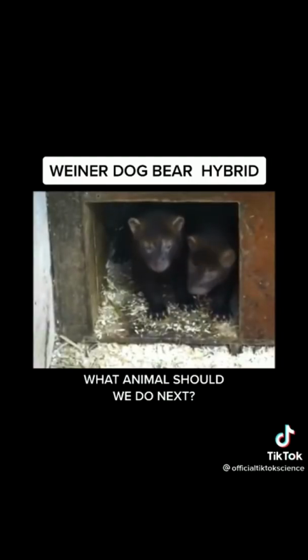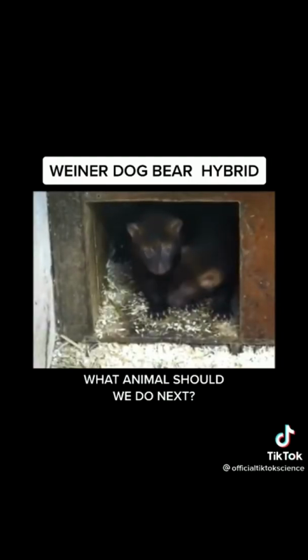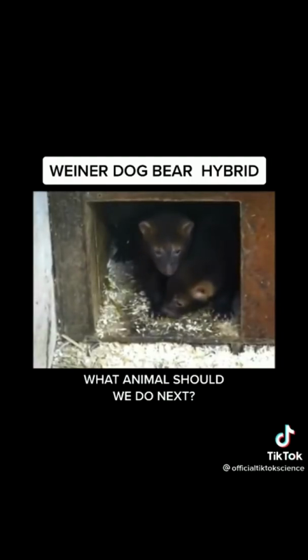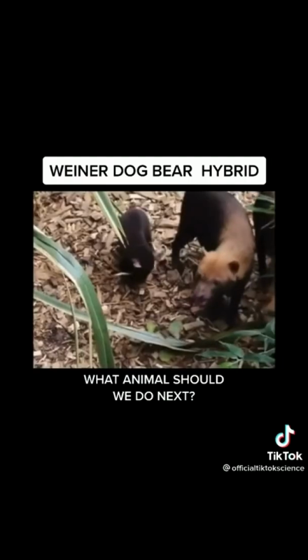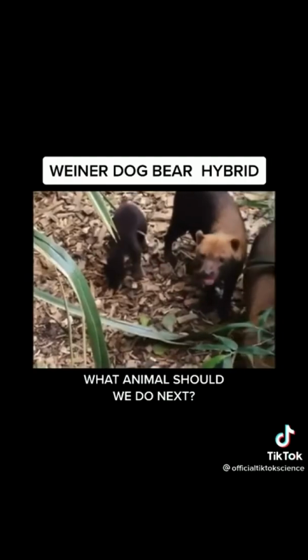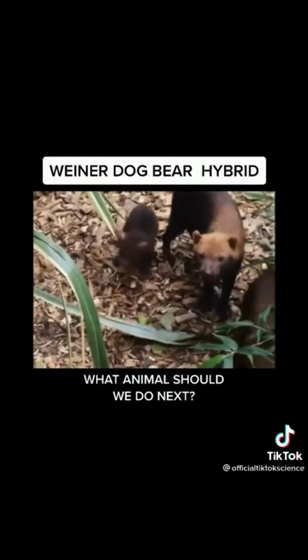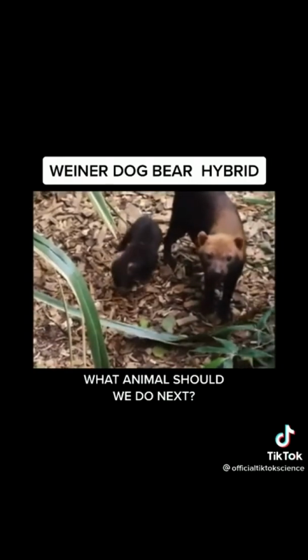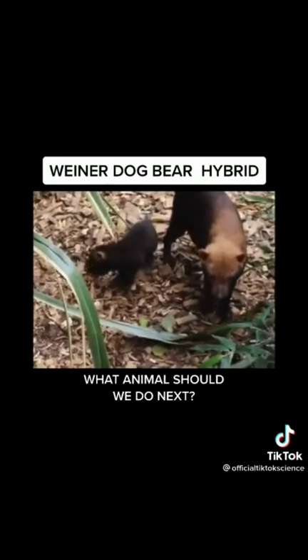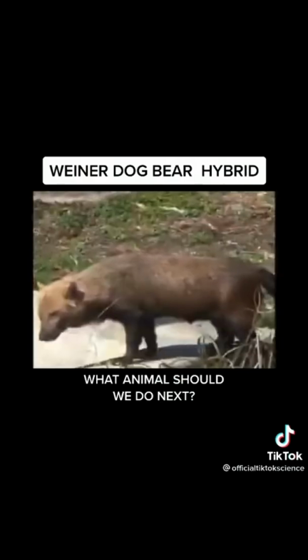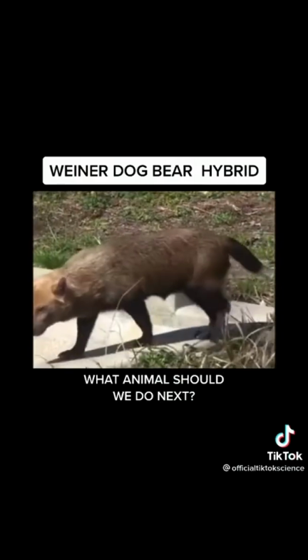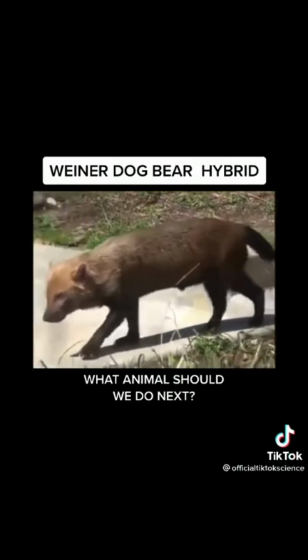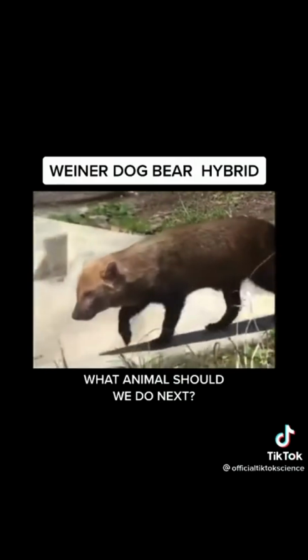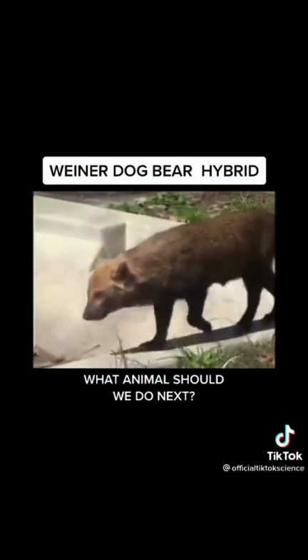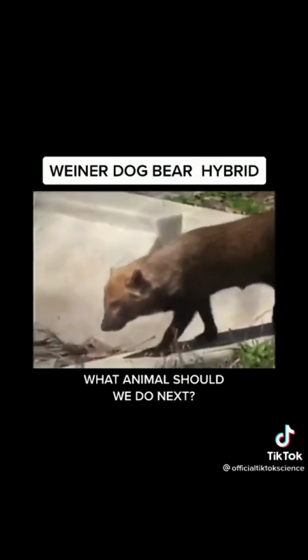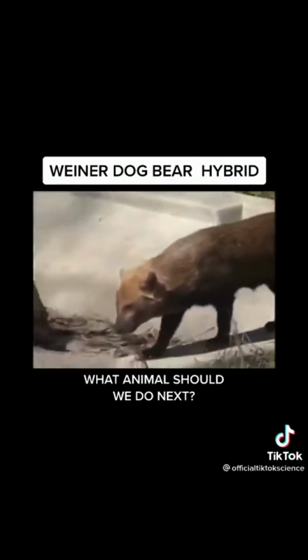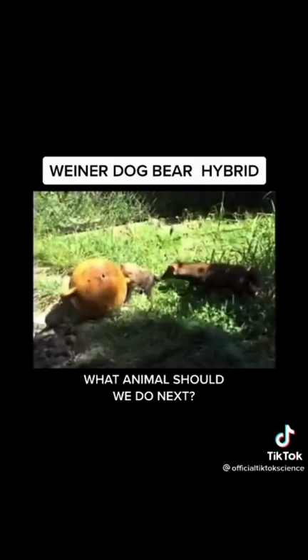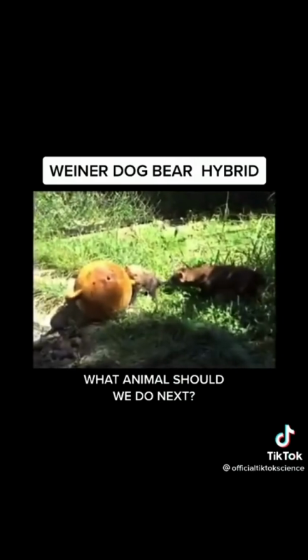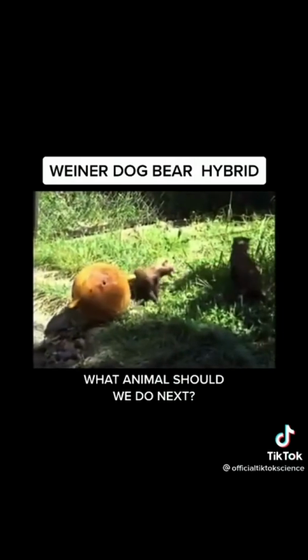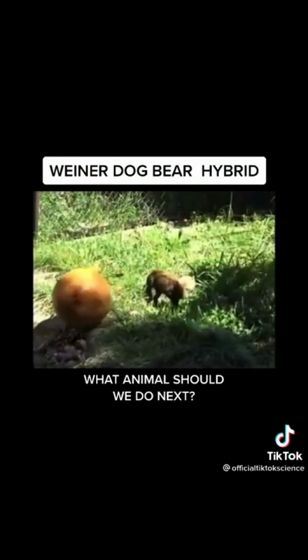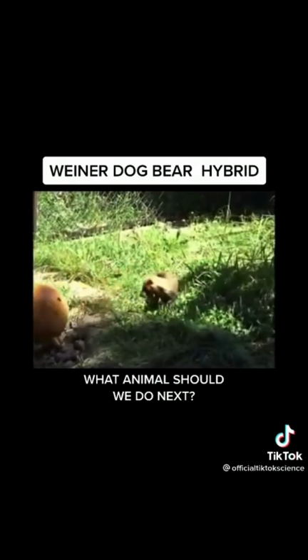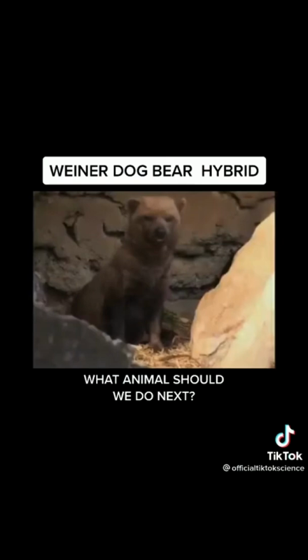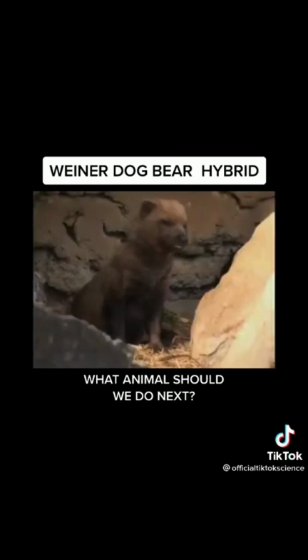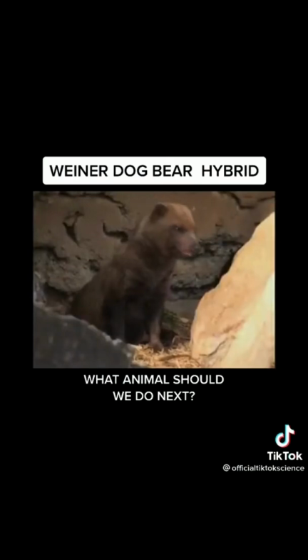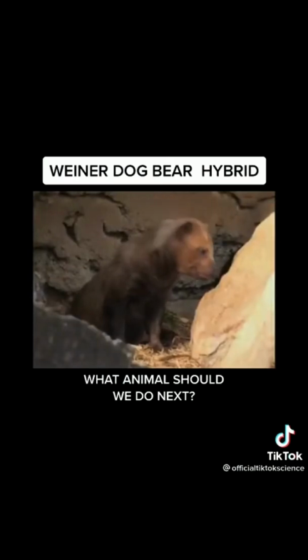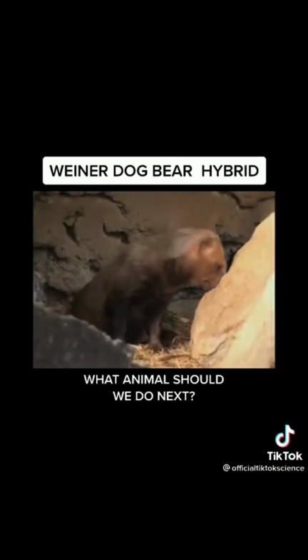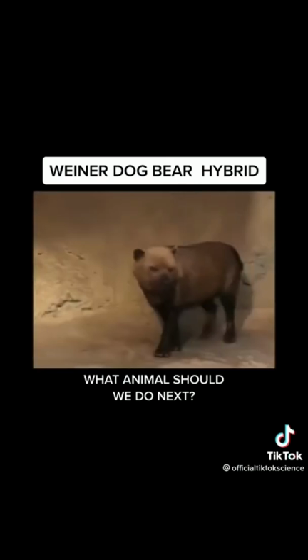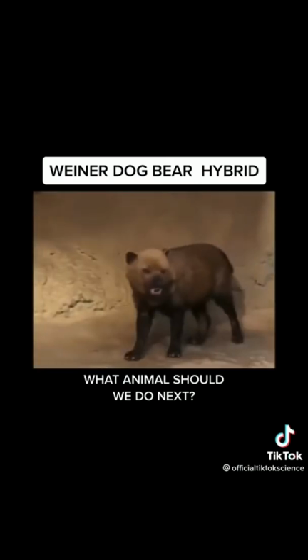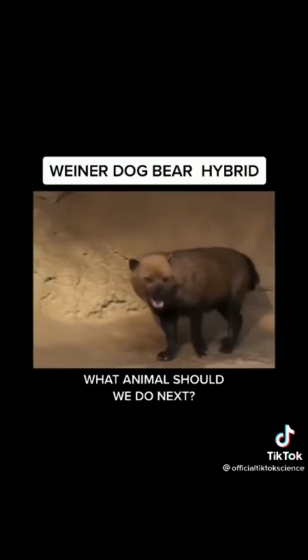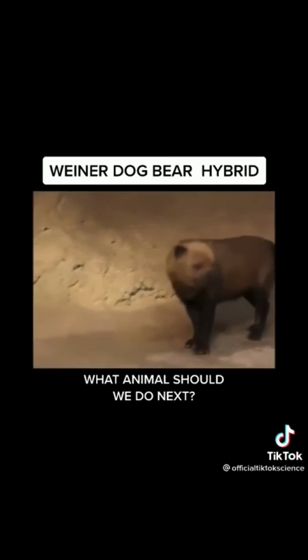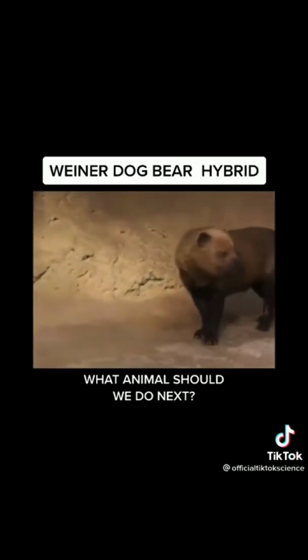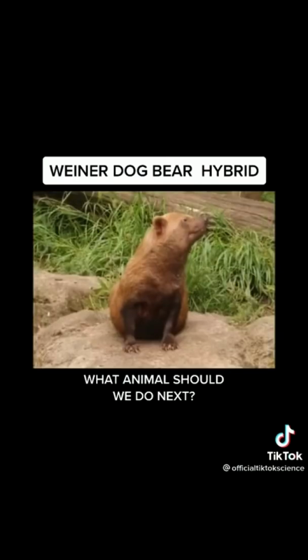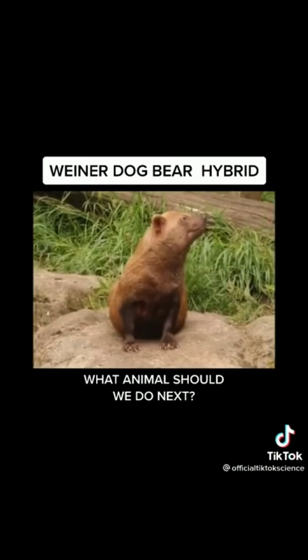They were very playful, so we gave some of them away to friends and let the rest of them go into the wild. Follow our account.